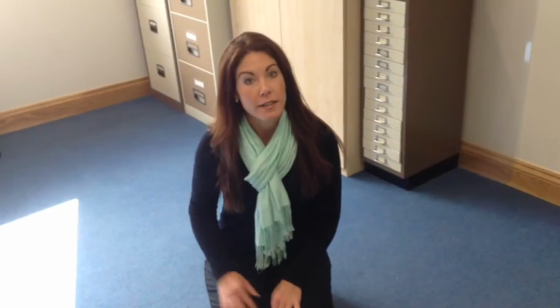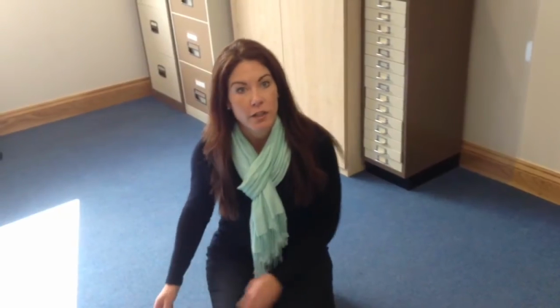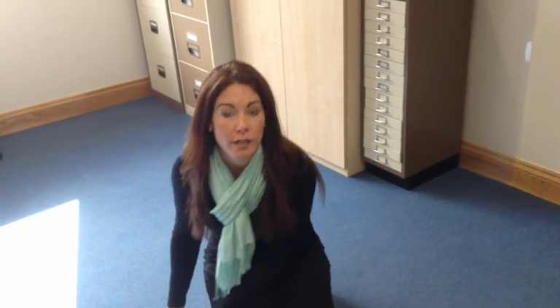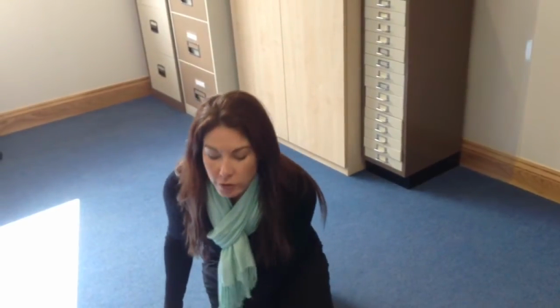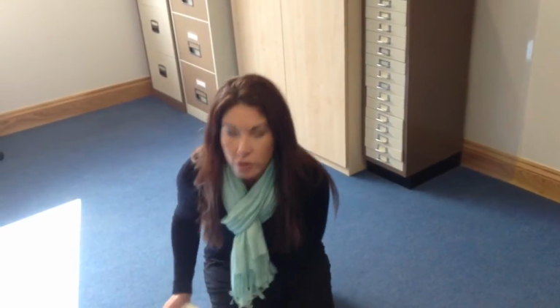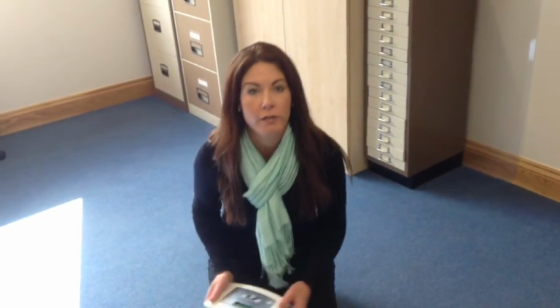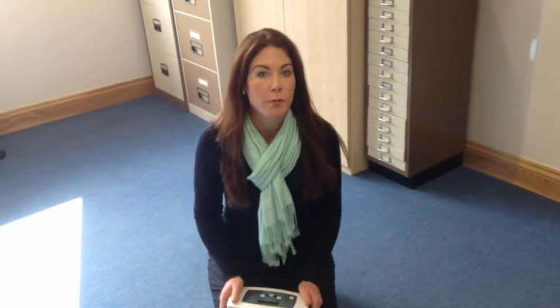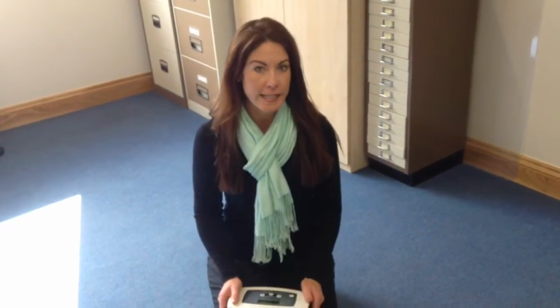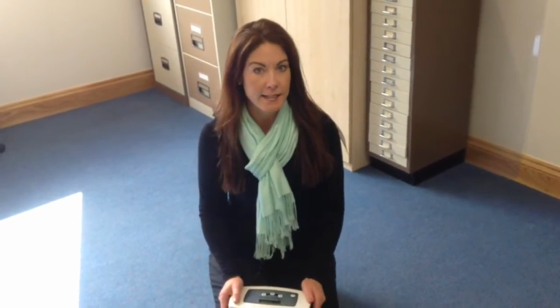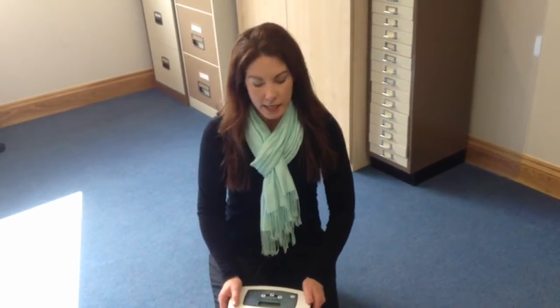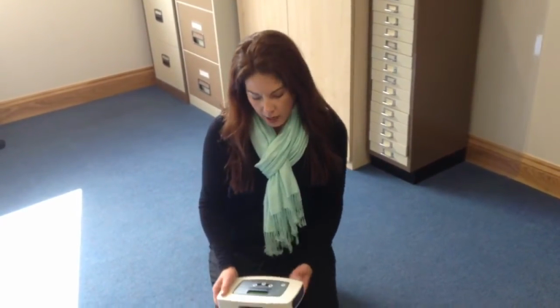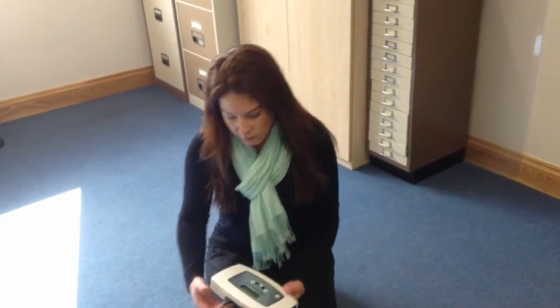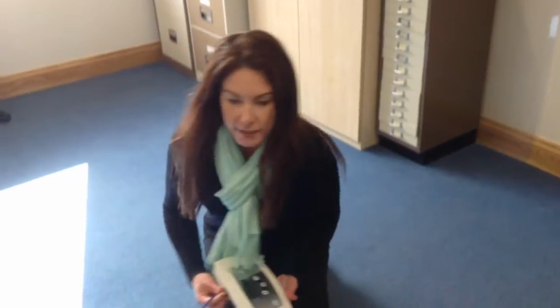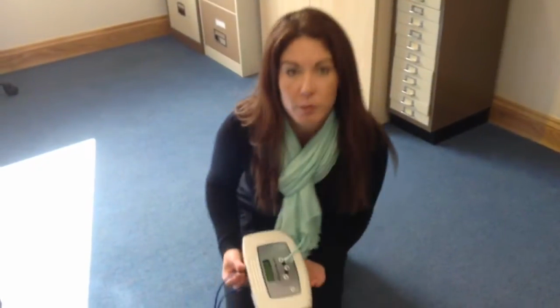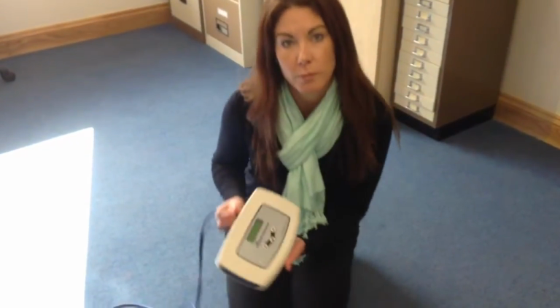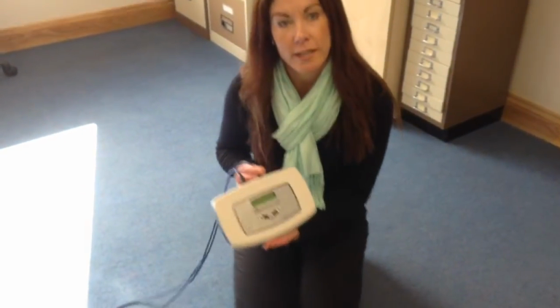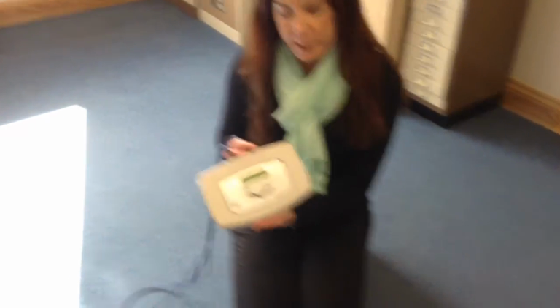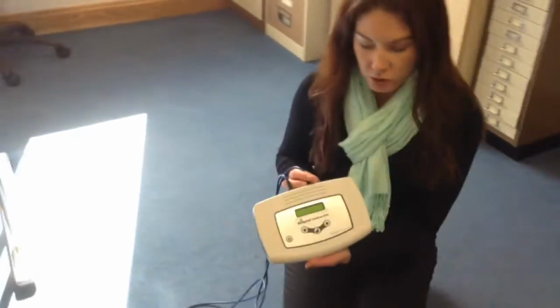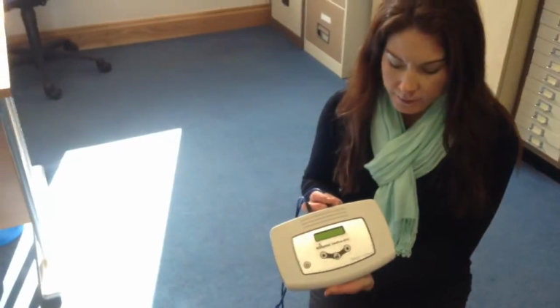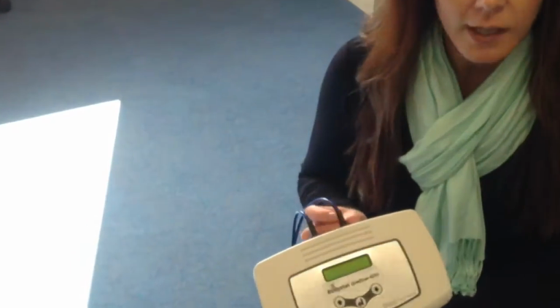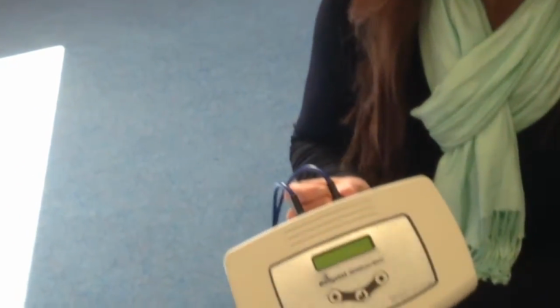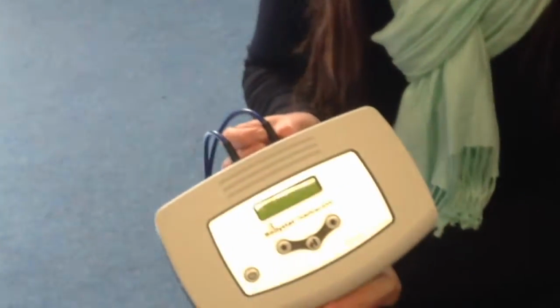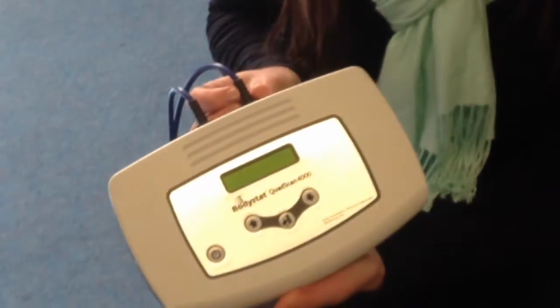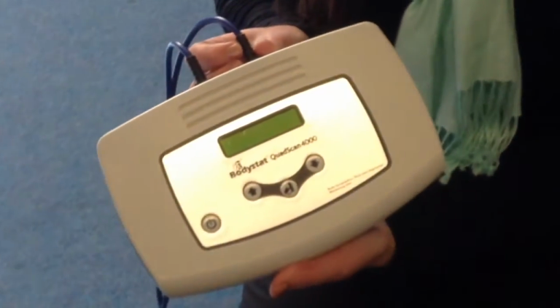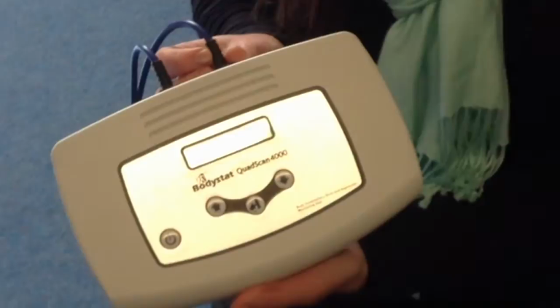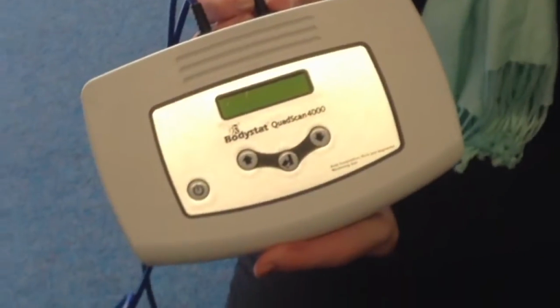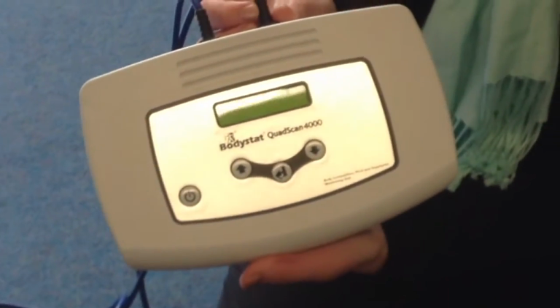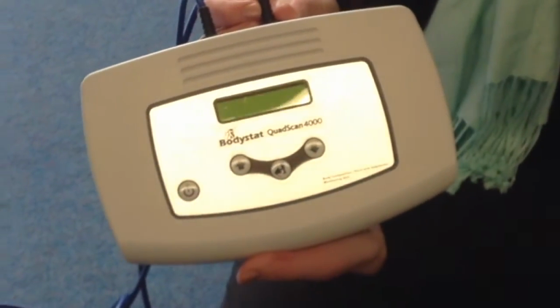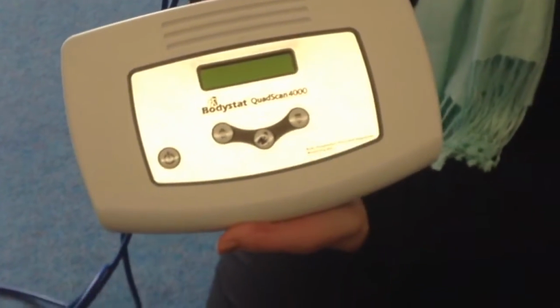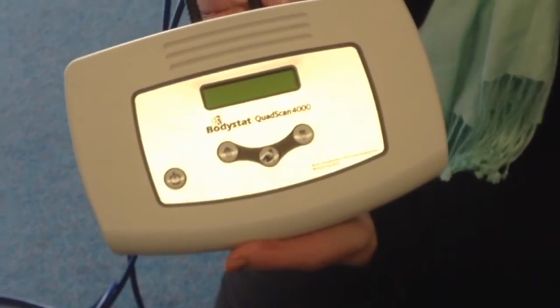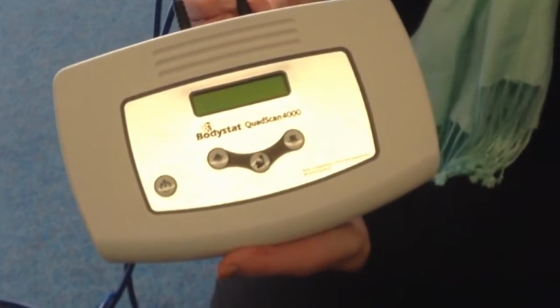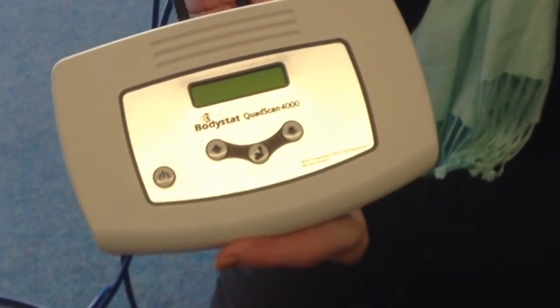In this video we're going to show you how to do a Bodystat test. In this example we've got a Bodystat Quad Scan unit. It will work the same way for a Bodystat 1500 or a Bodystat 1500 MDD.